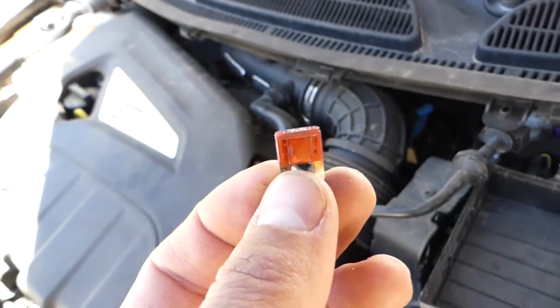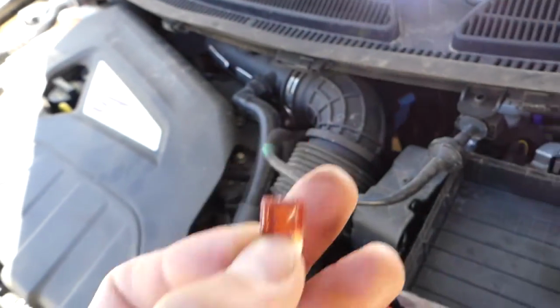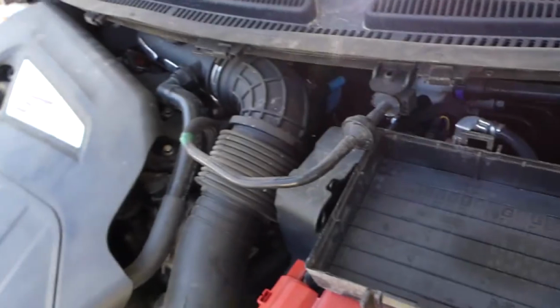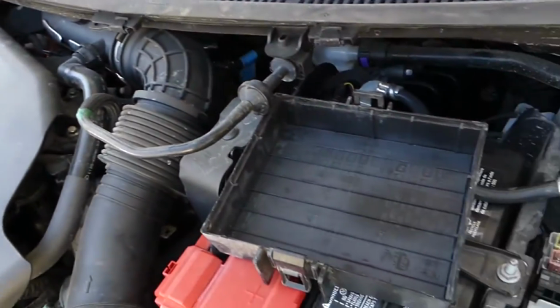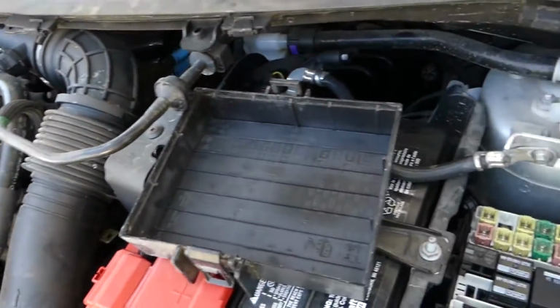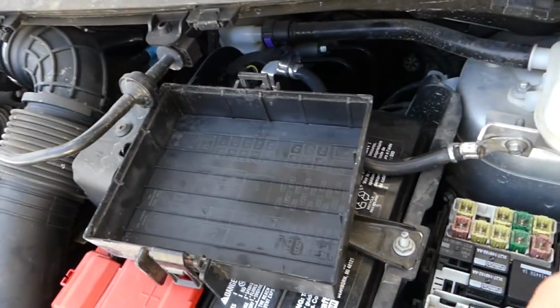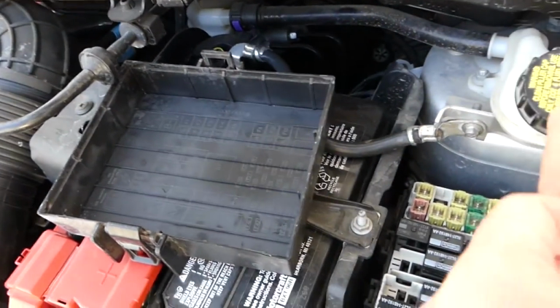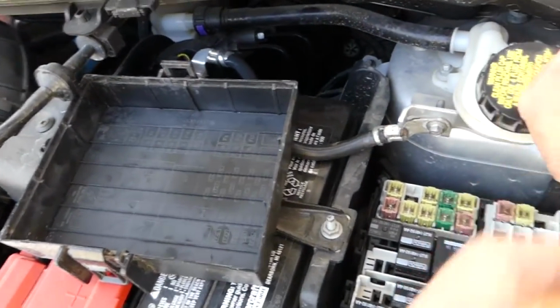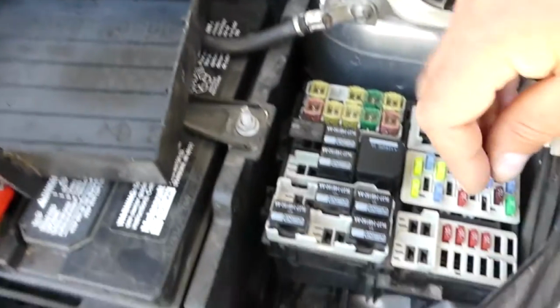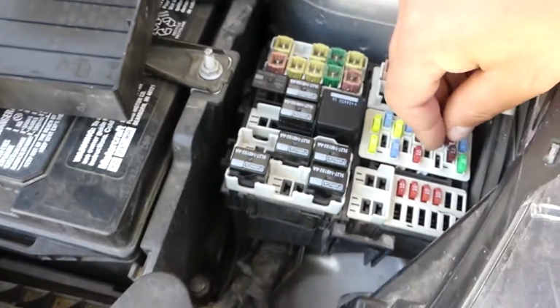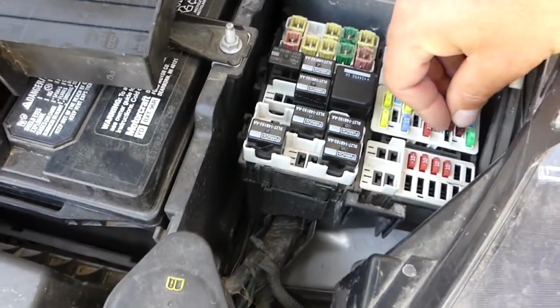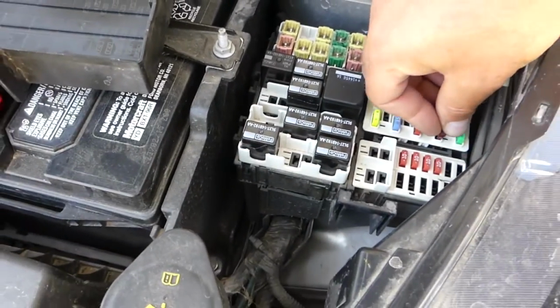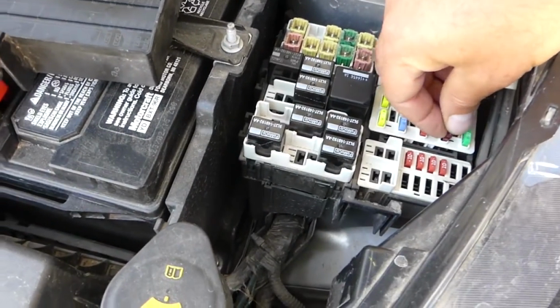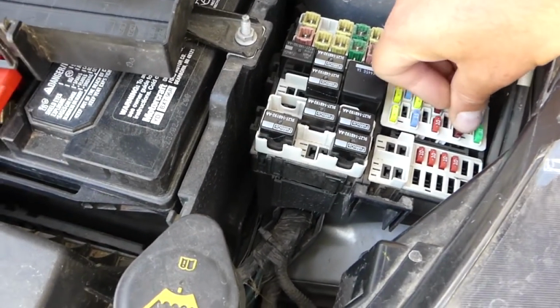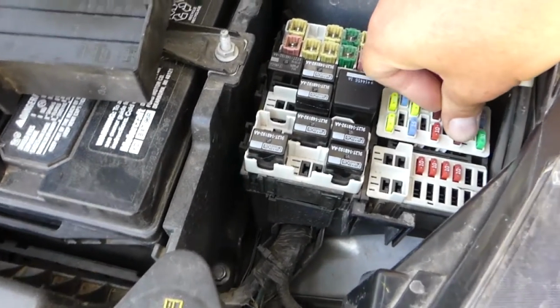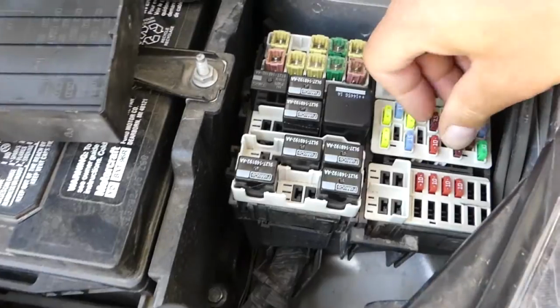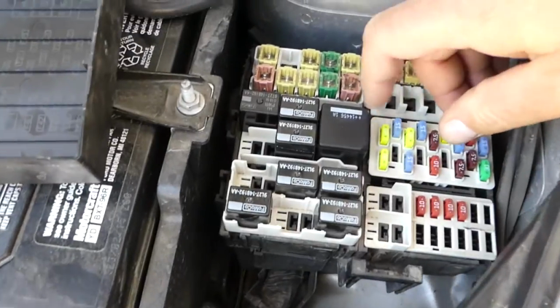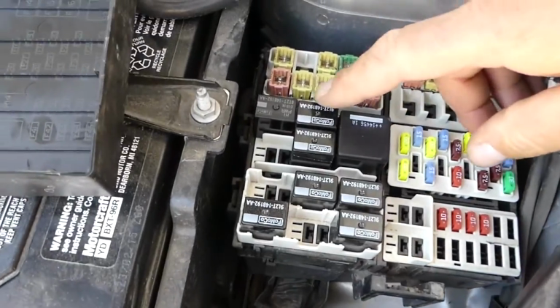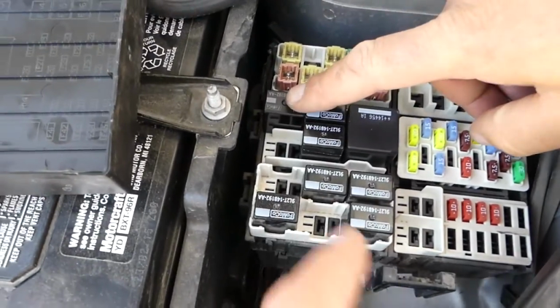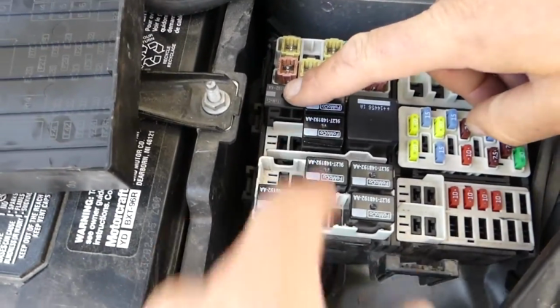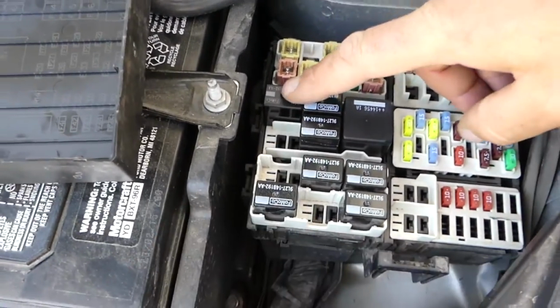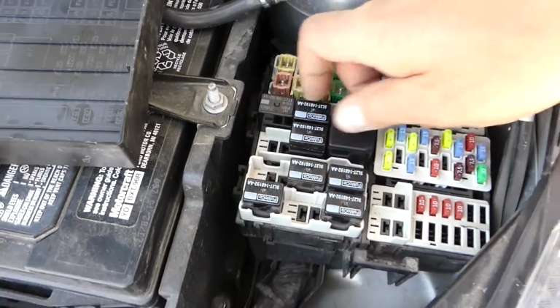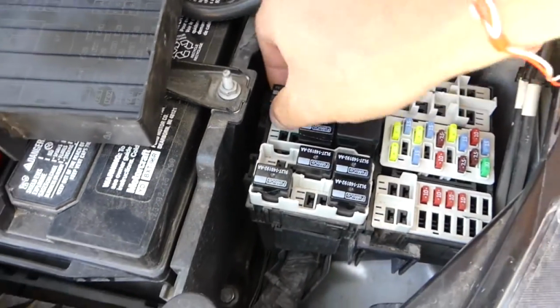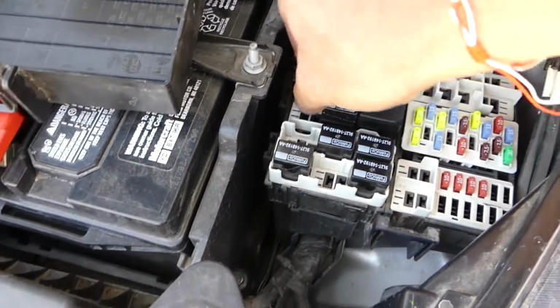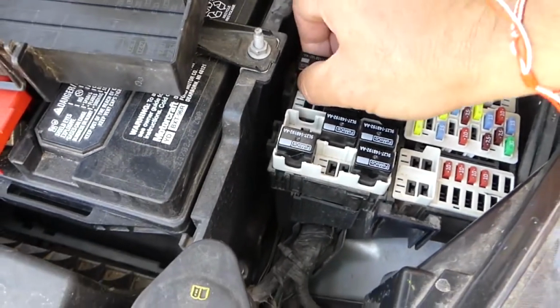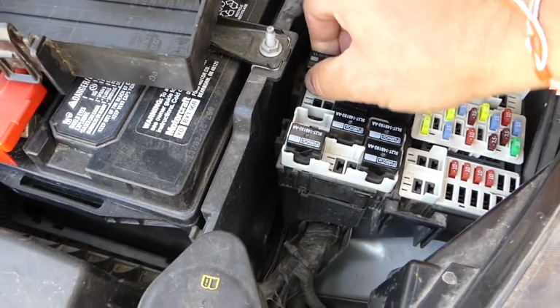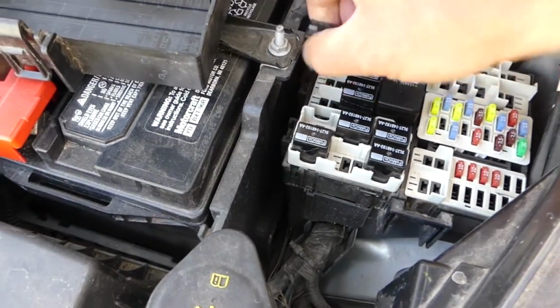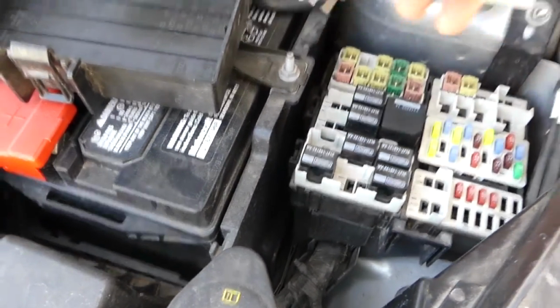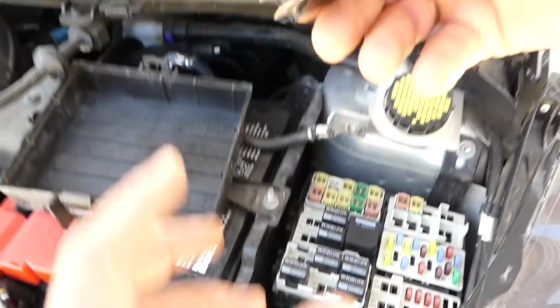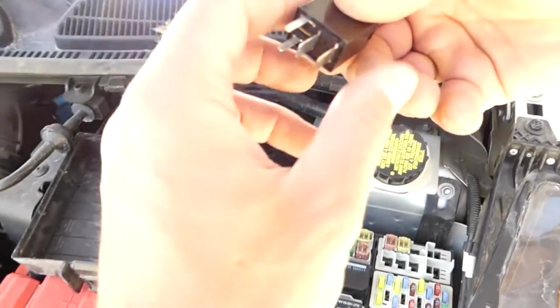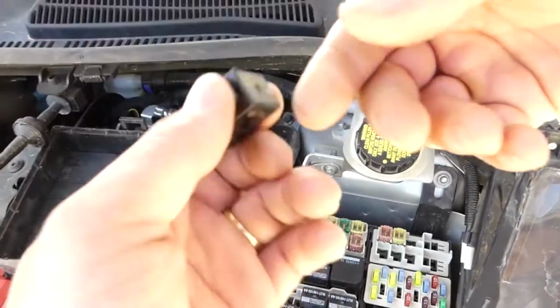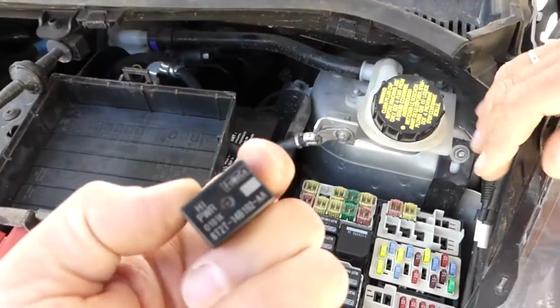We'll replace this one. Next, you have one relay, which is number three — right here. Grab it and pull it out as well.